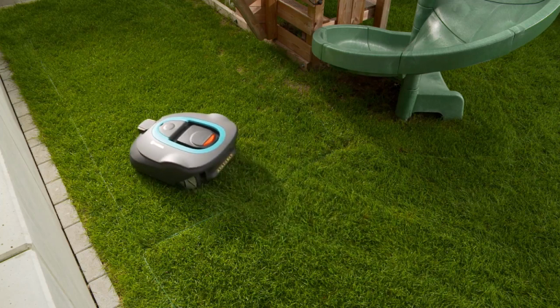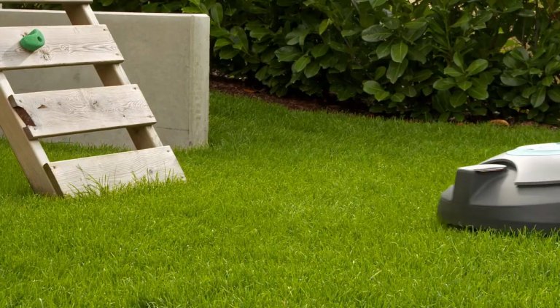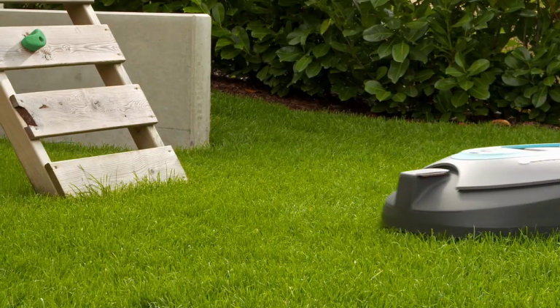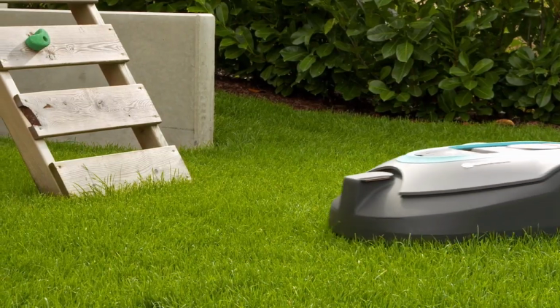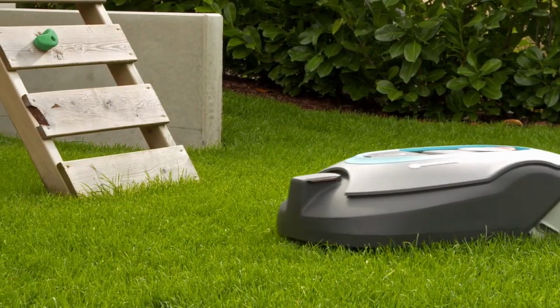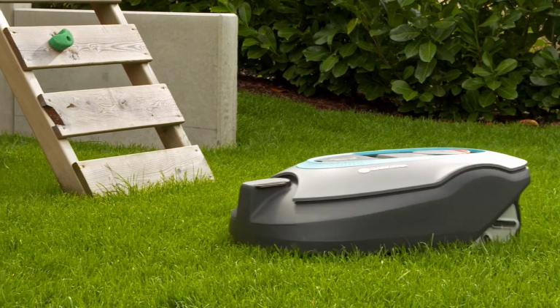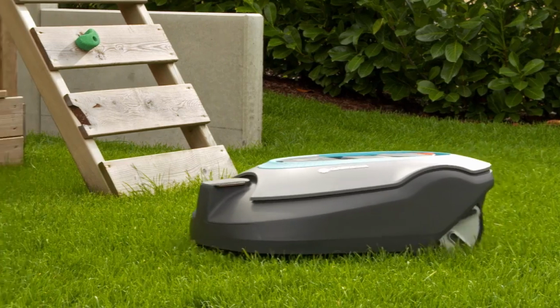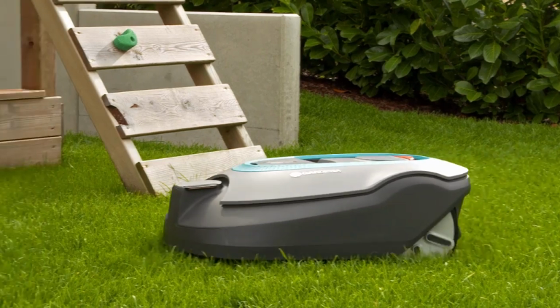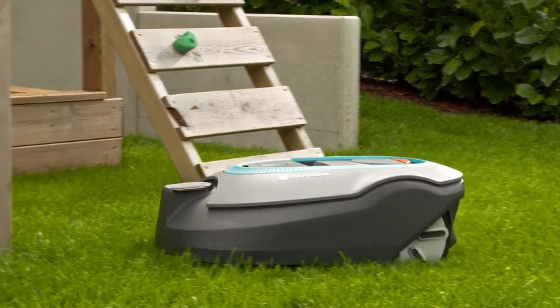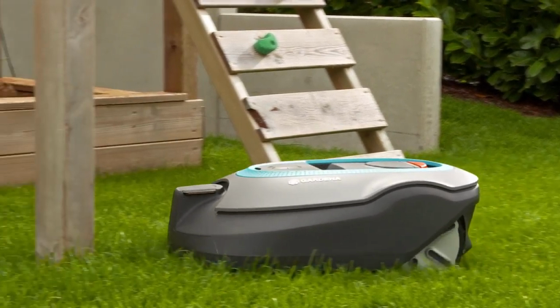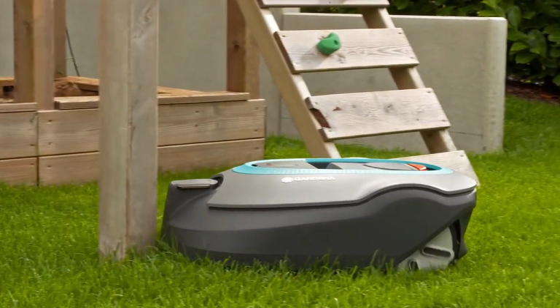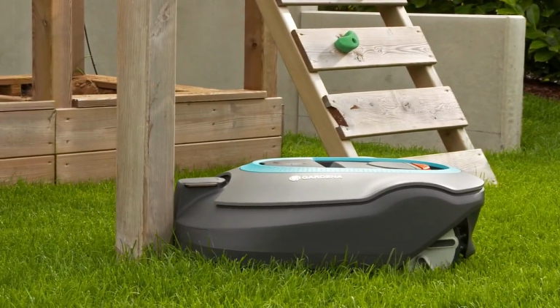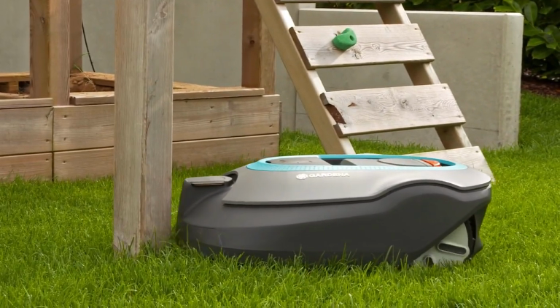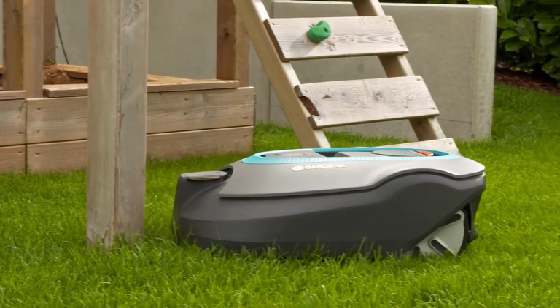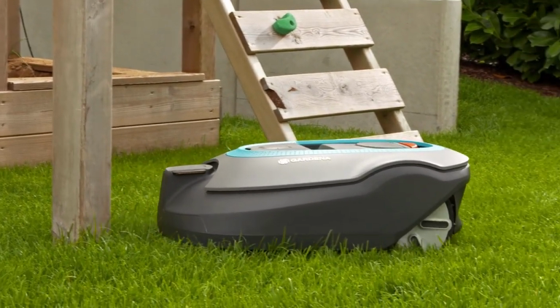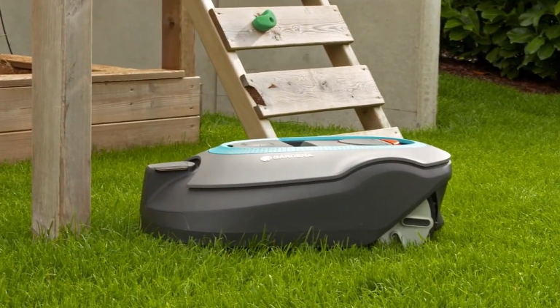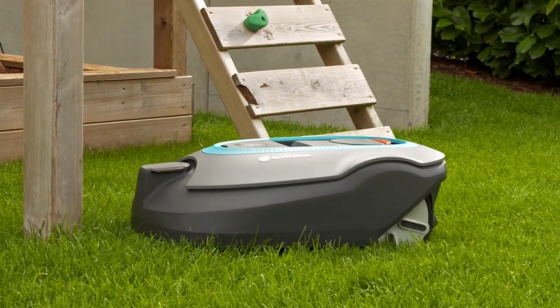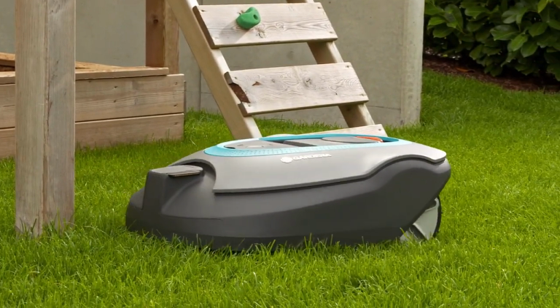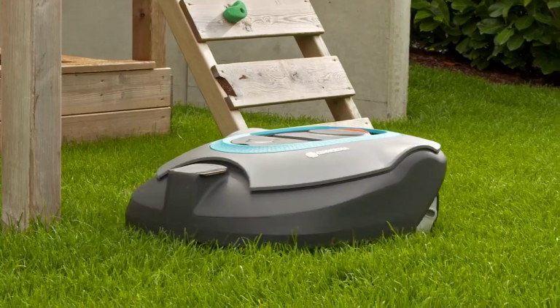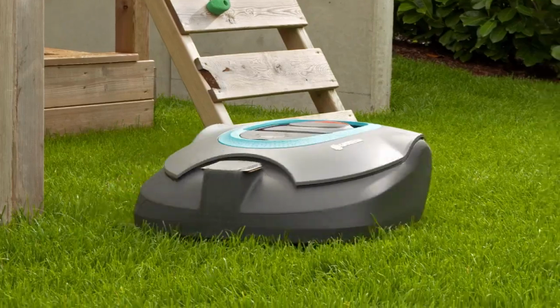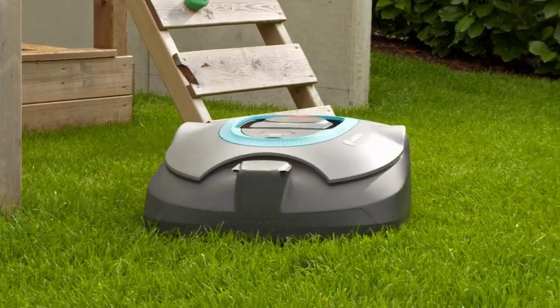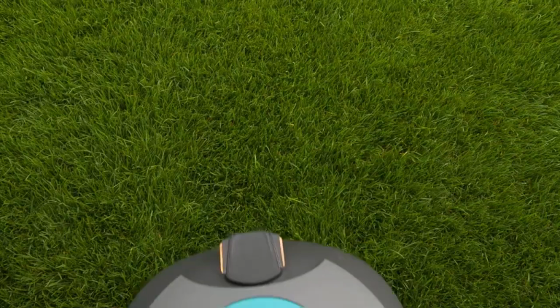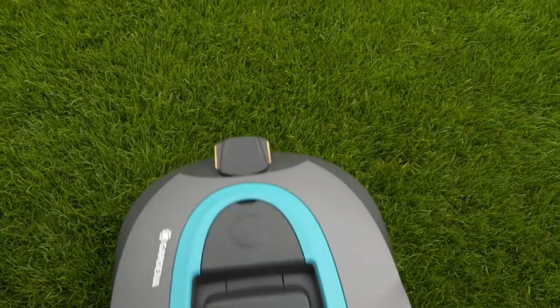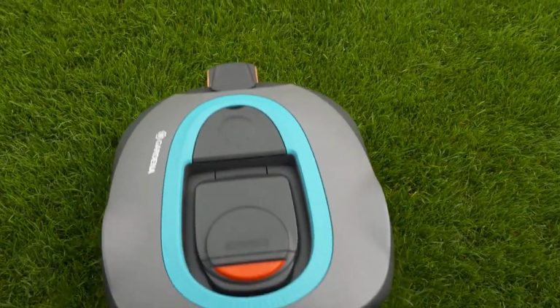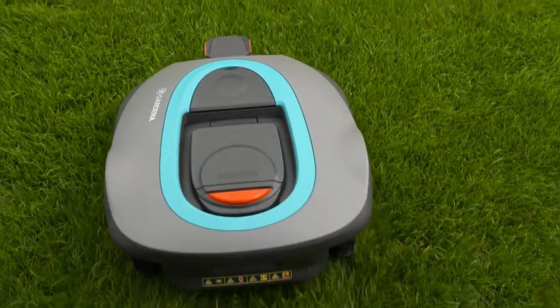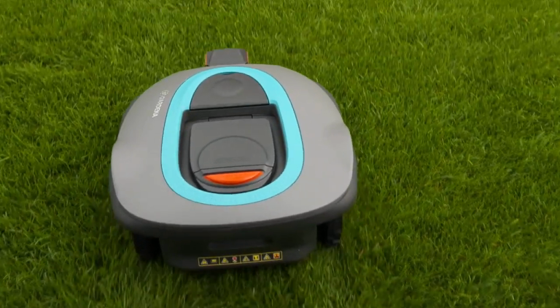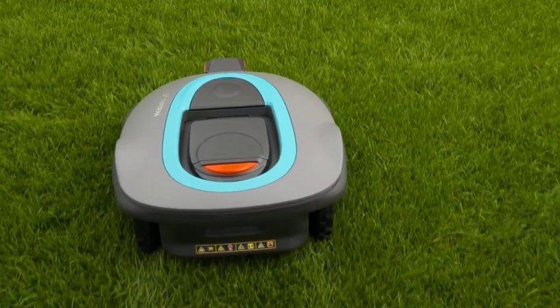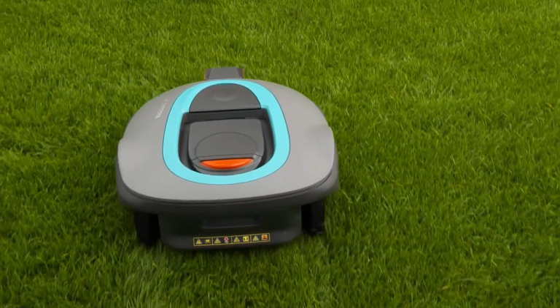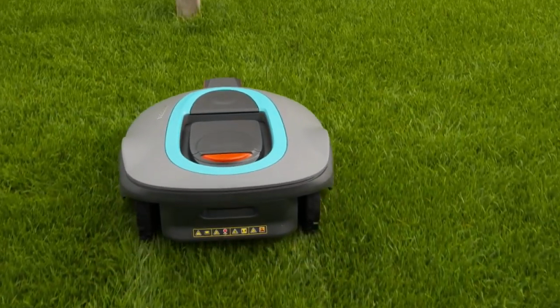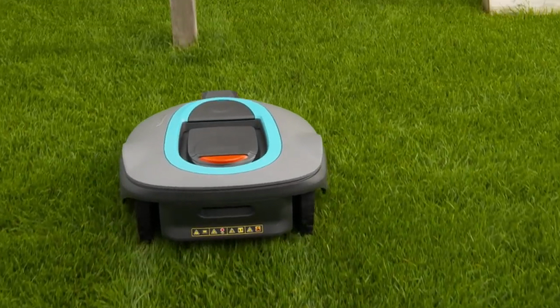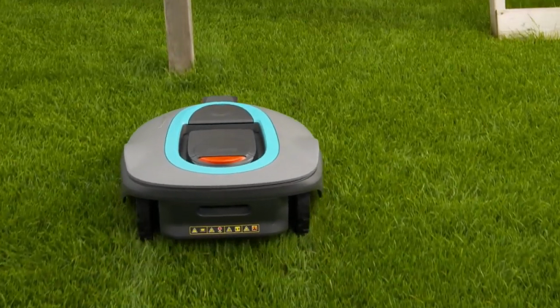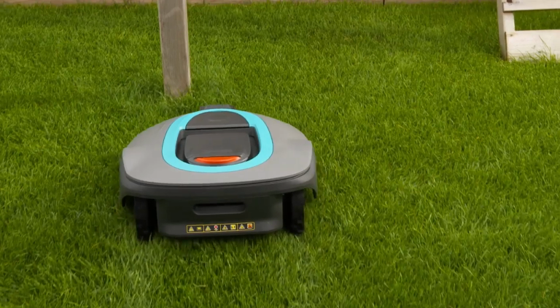The mower recognizes some obstacles without the need for the boundary wire — if the mower strikes the obstacle, it turns. However, trees should not have visible roots, because the mower could damage them or become stuck.